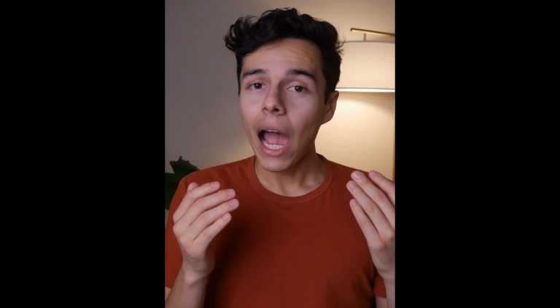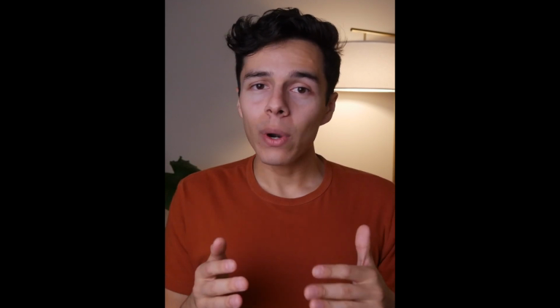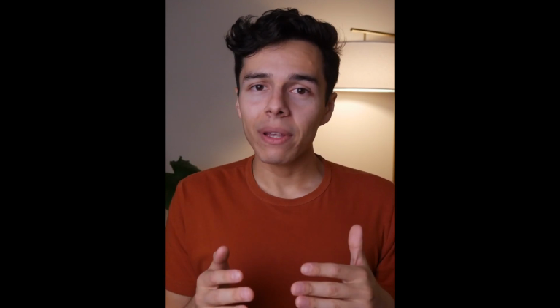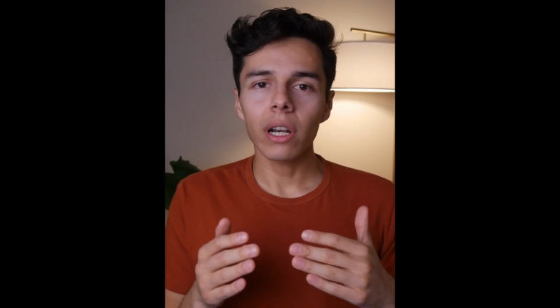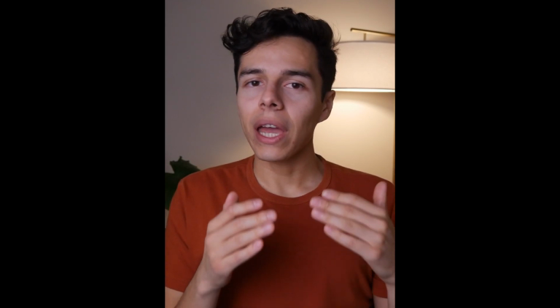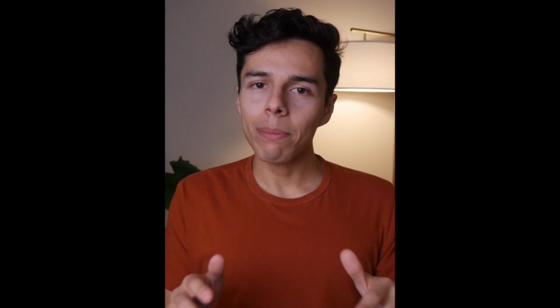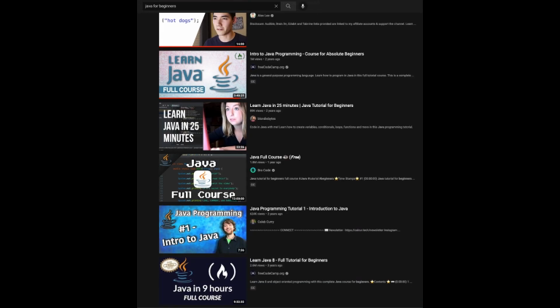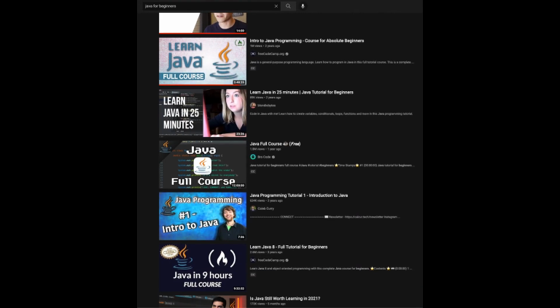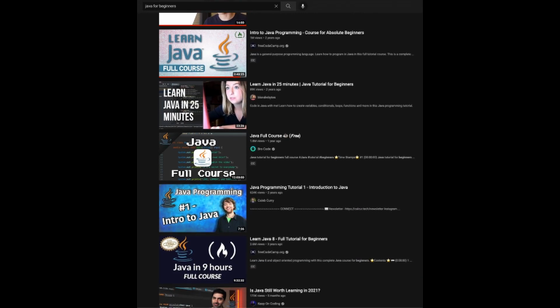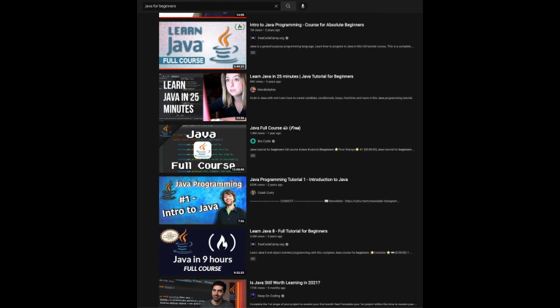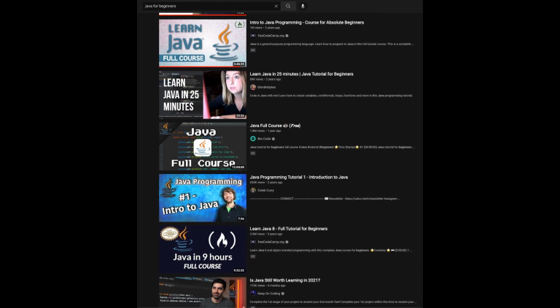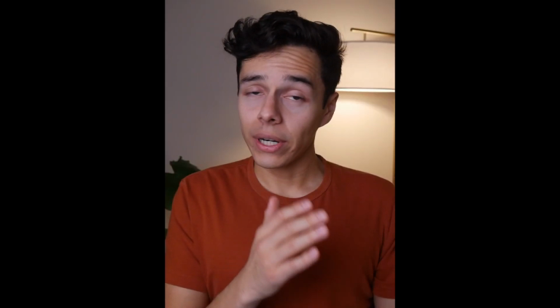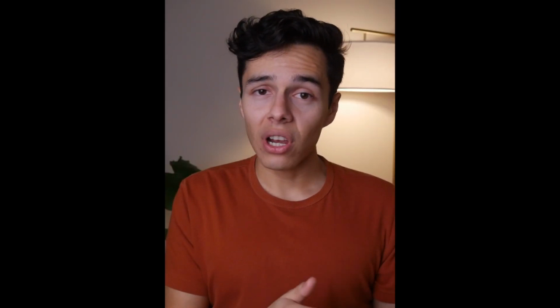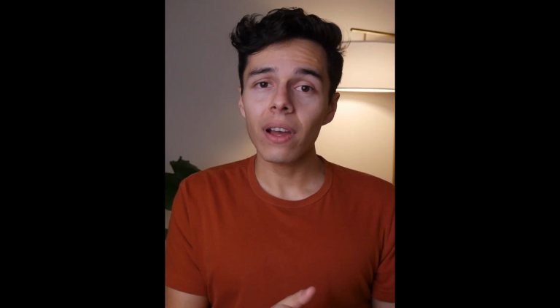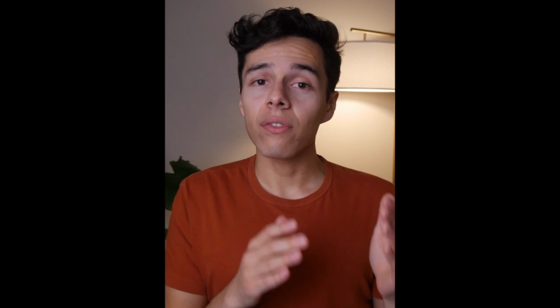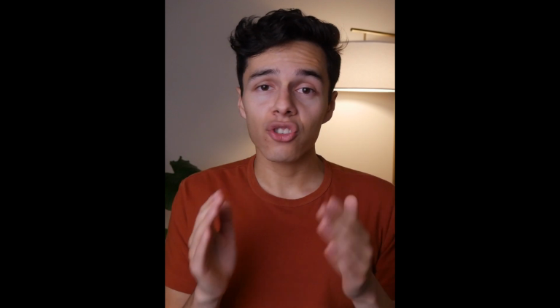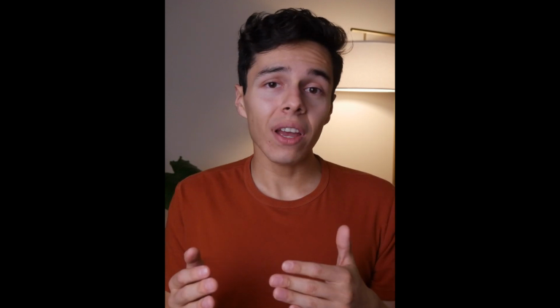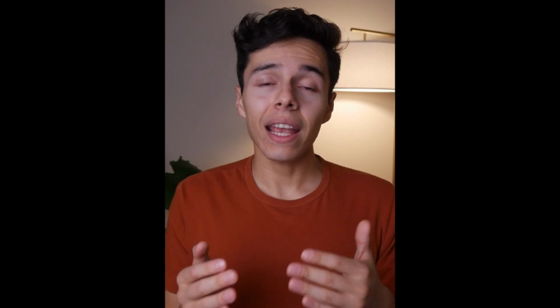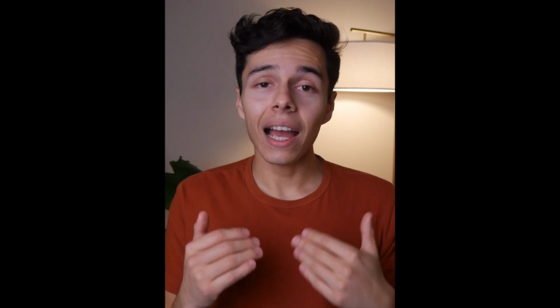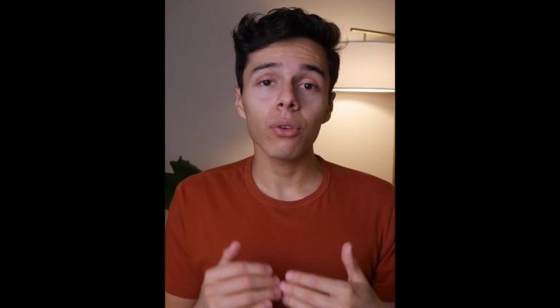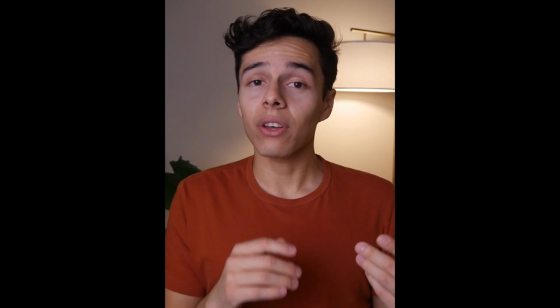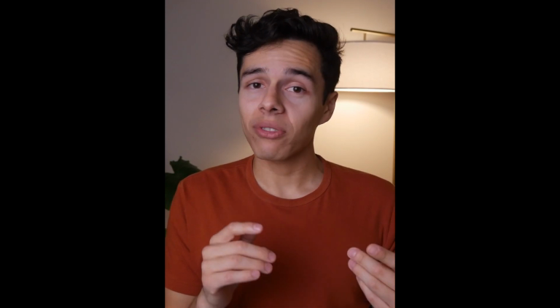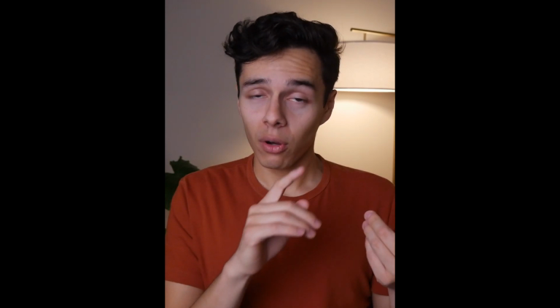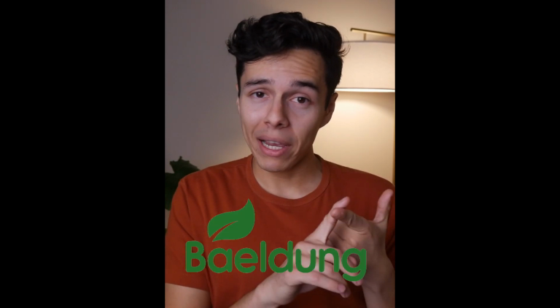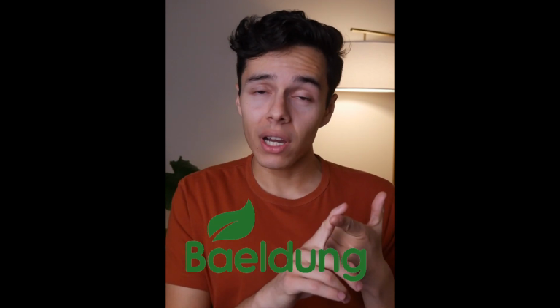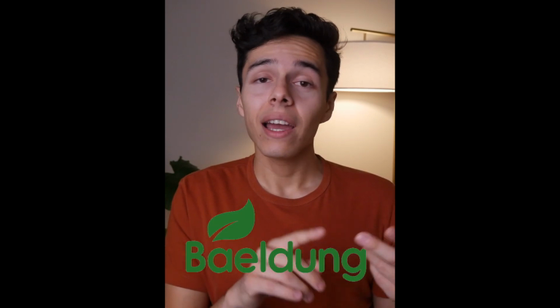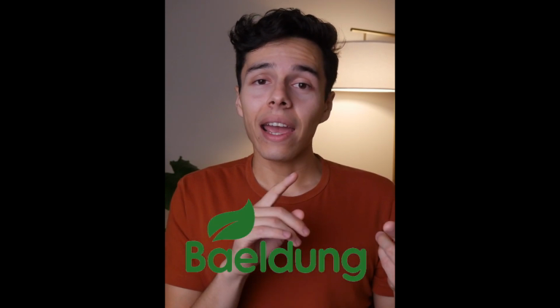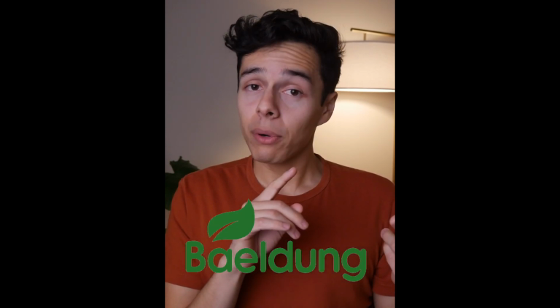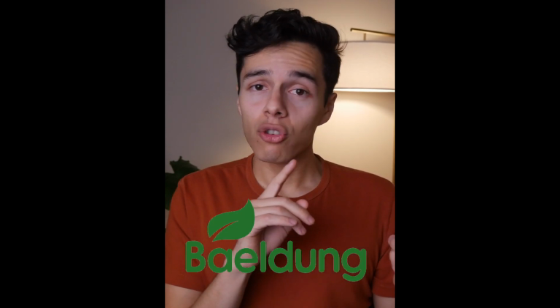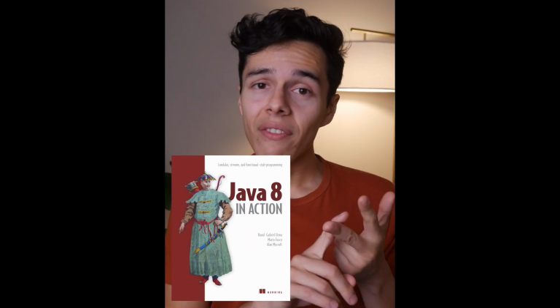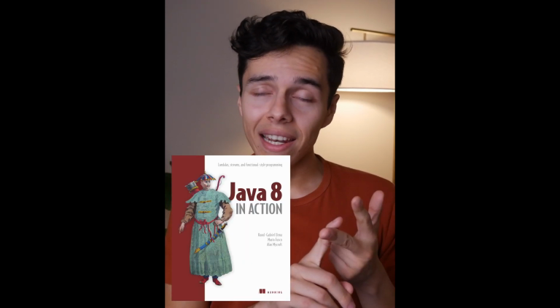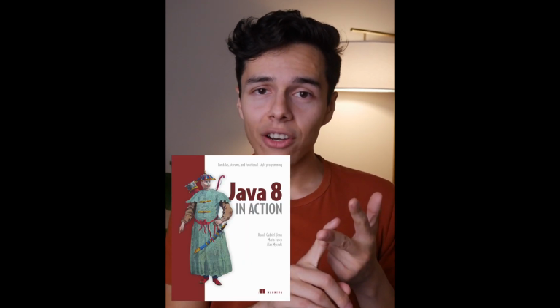I would recommend starting with any beginner tutorial on YouTube for learning Java. And then for Java 8, I used a website called Beodong and a book called Java 8 in Action.